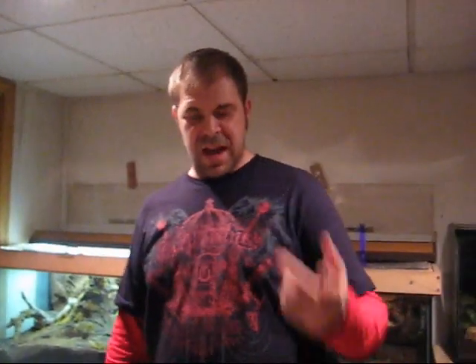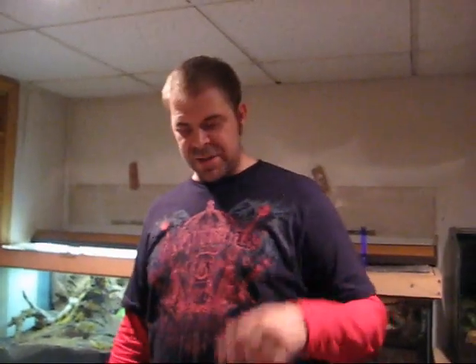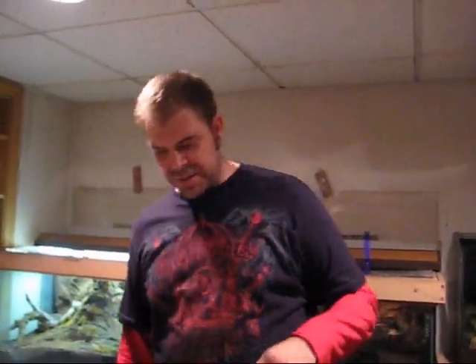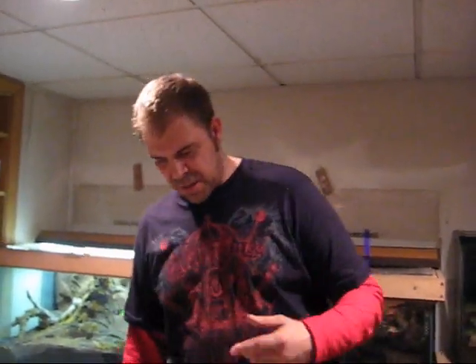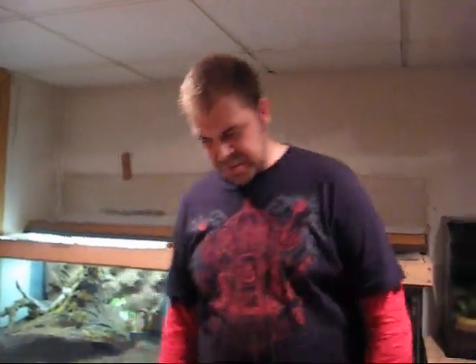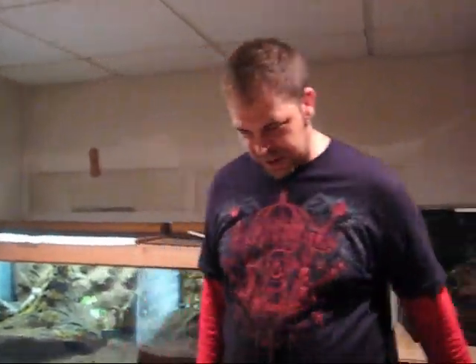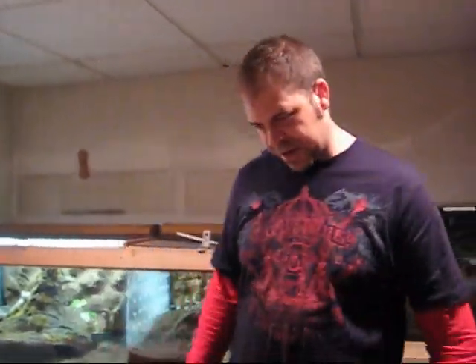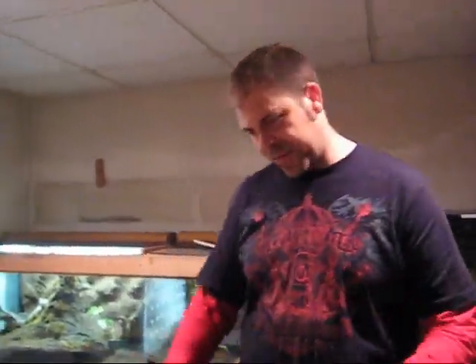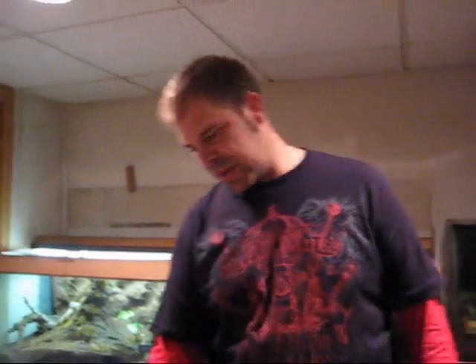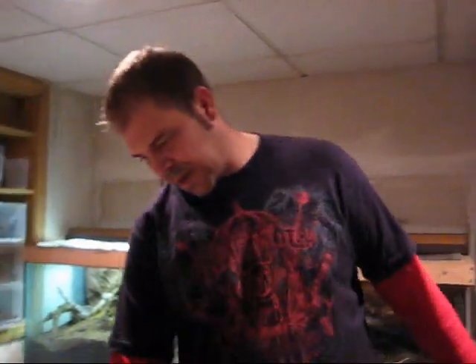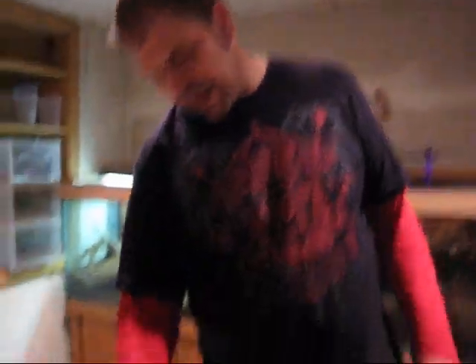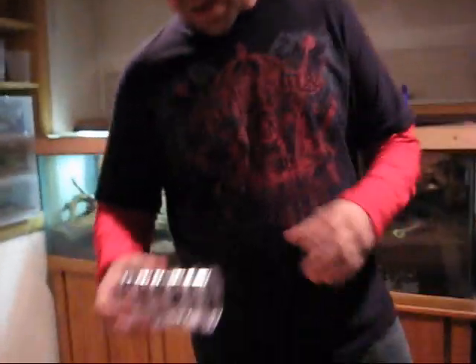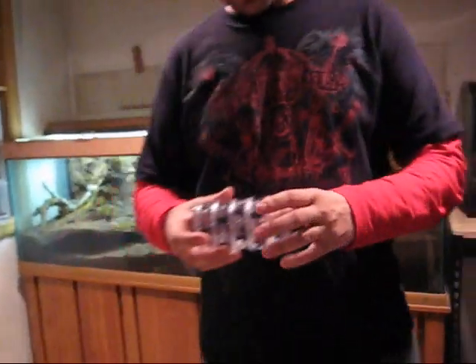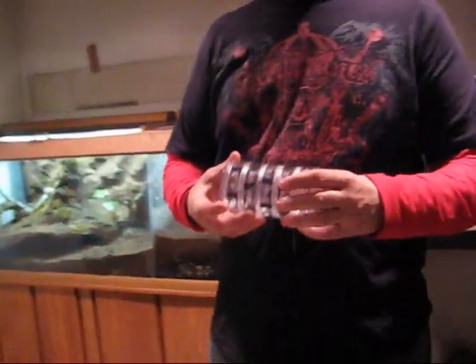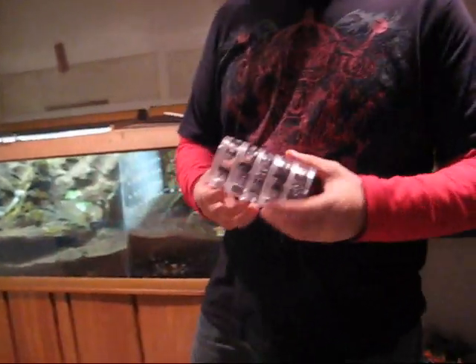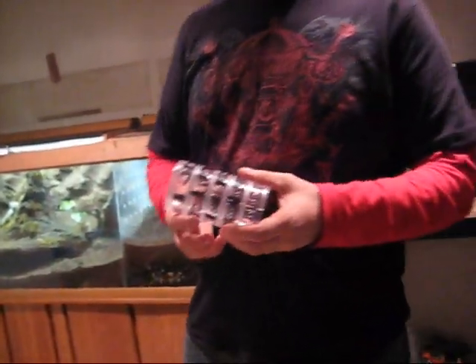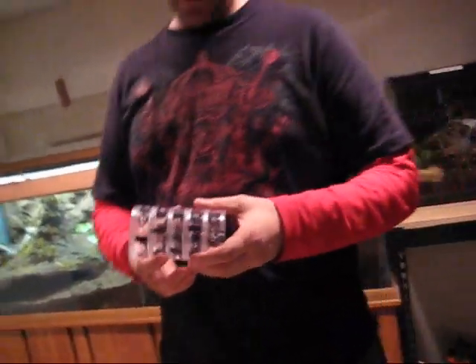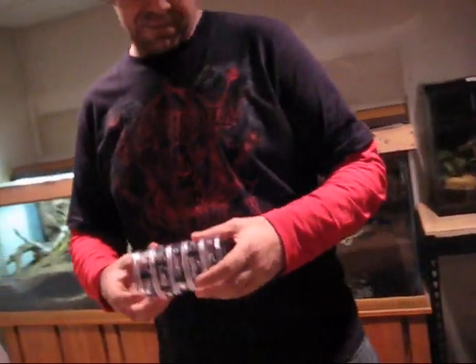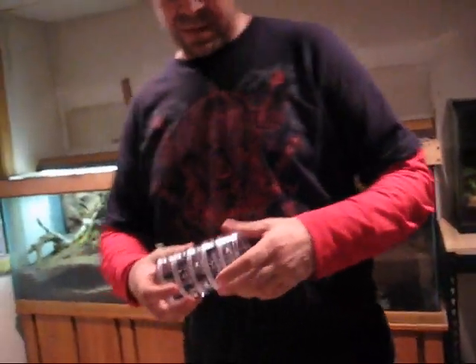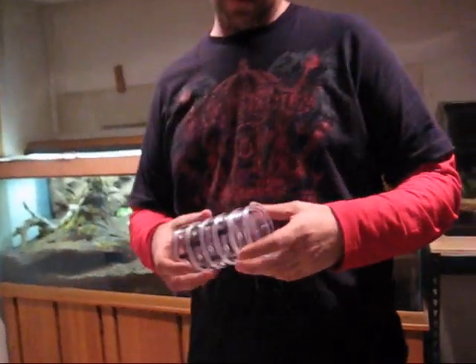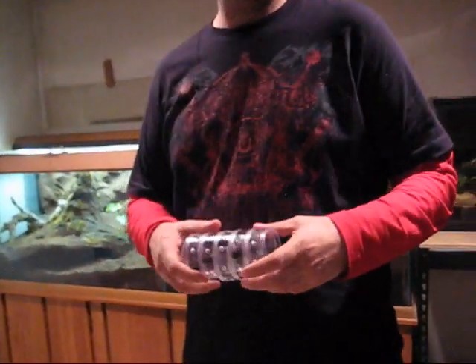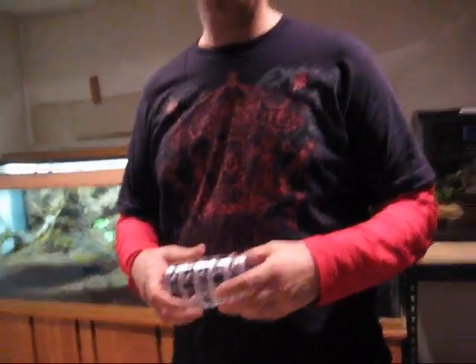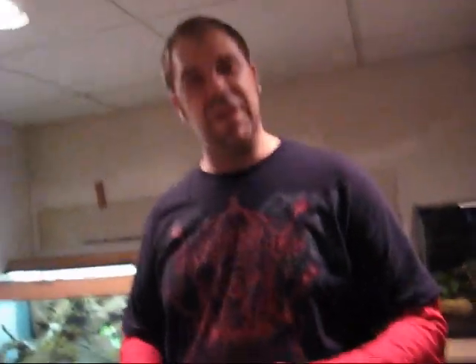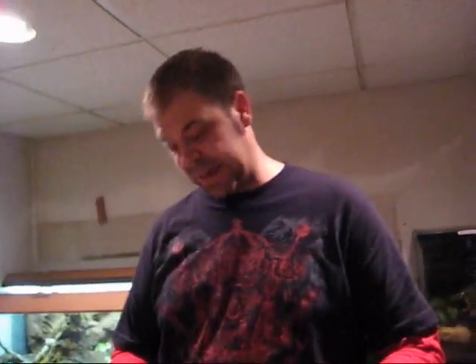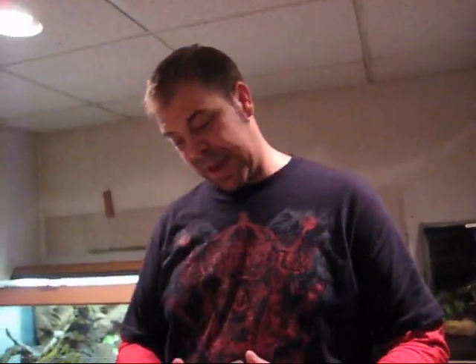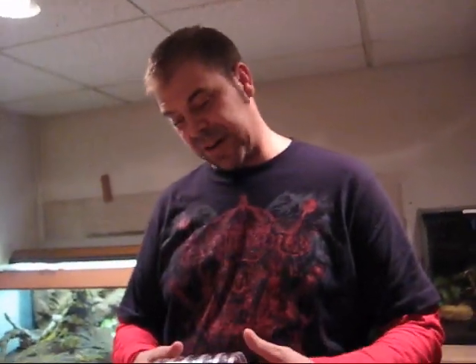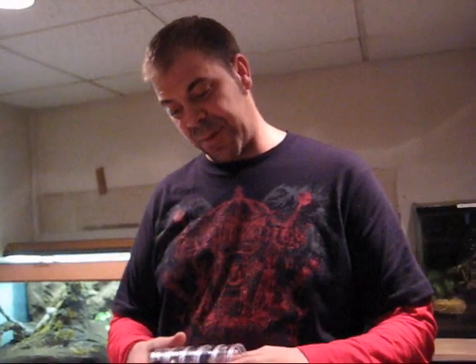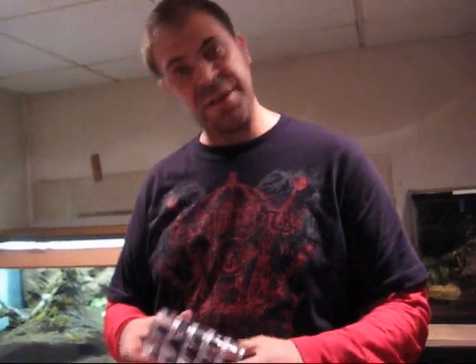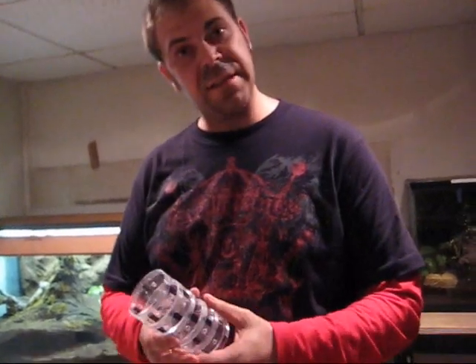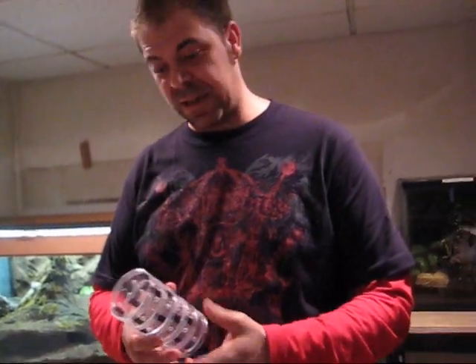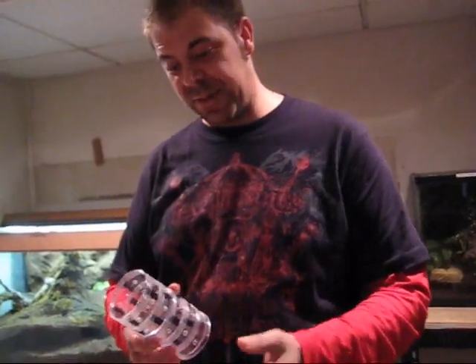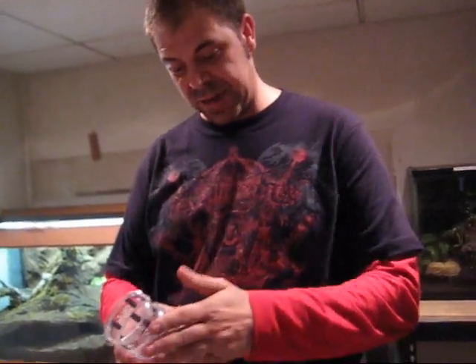Hi guys. This is part of the Mechanical Mom - this is the EXEC, I guess you could say, the EXEC container.